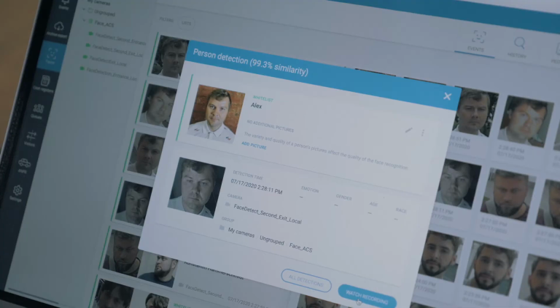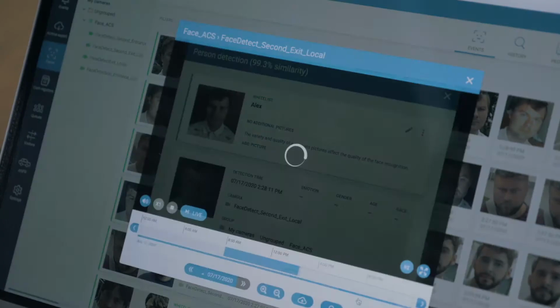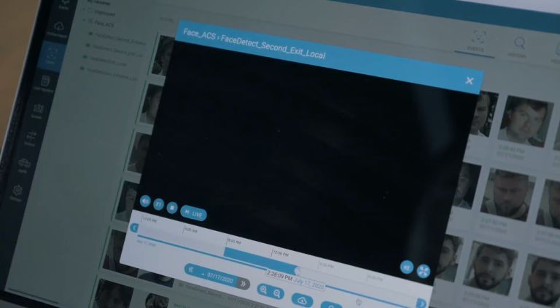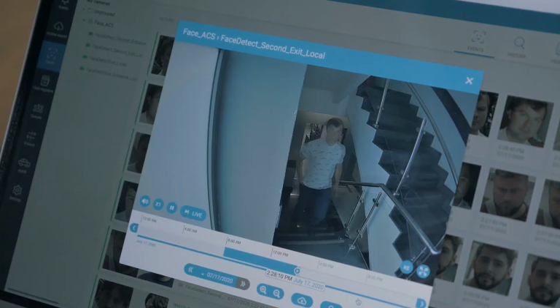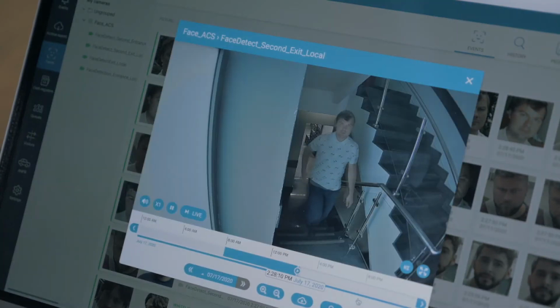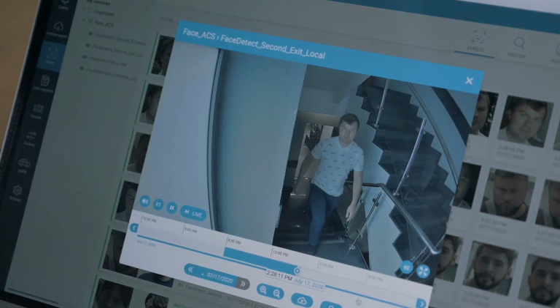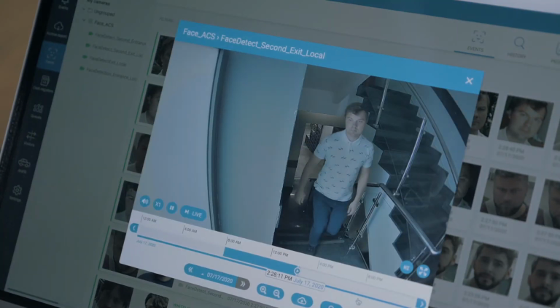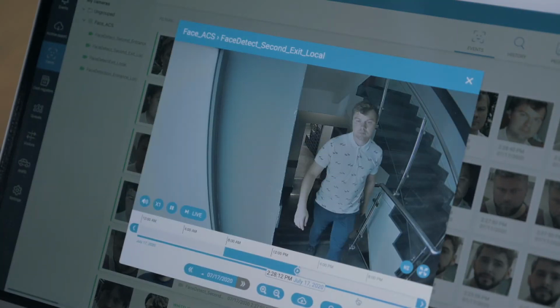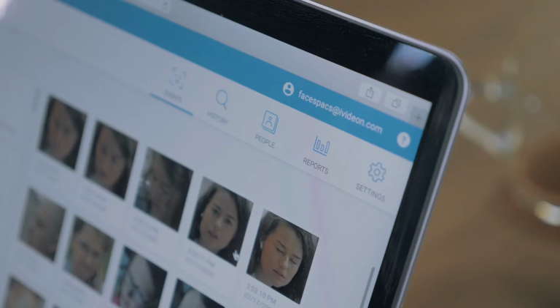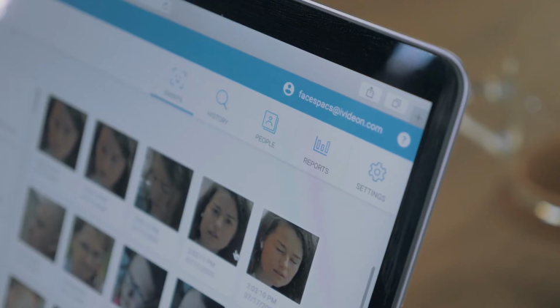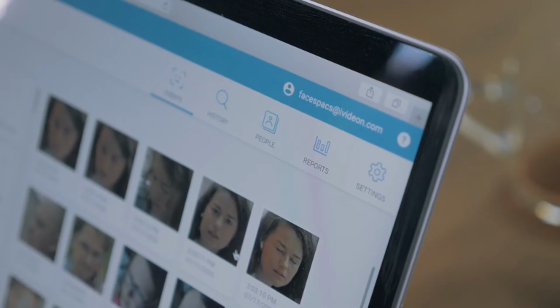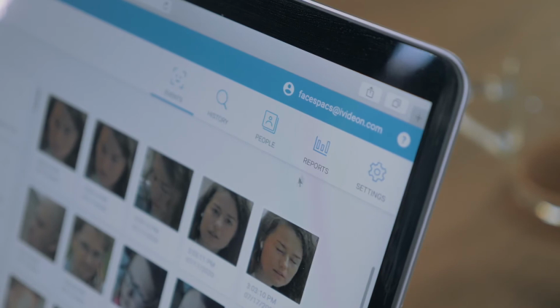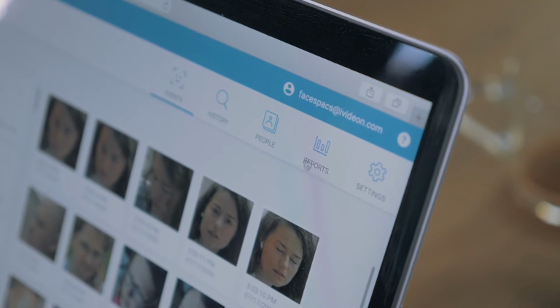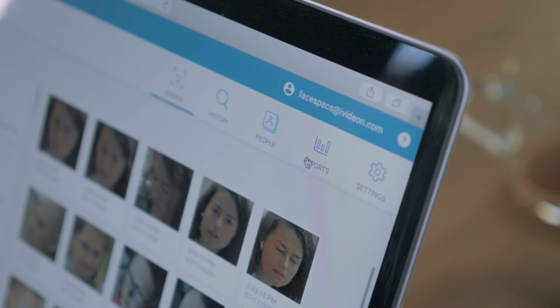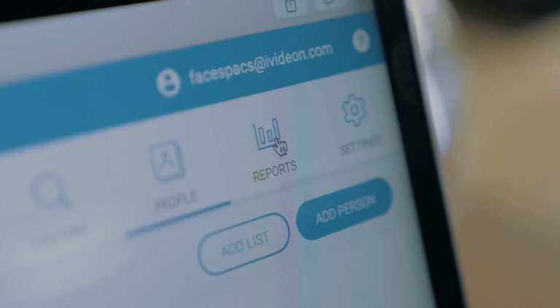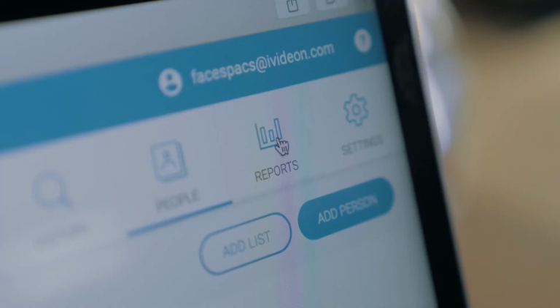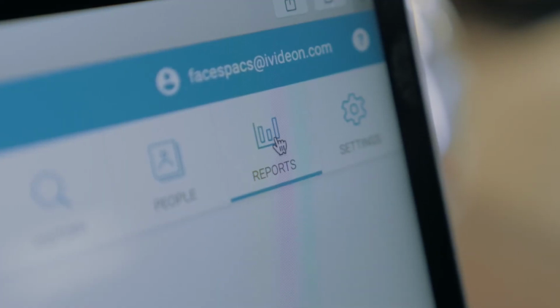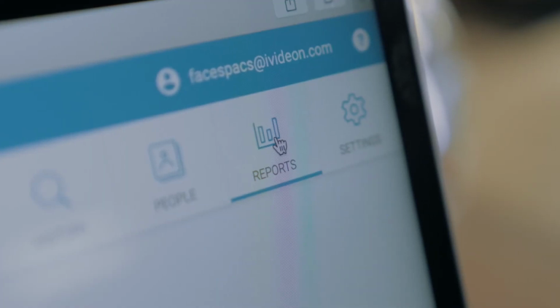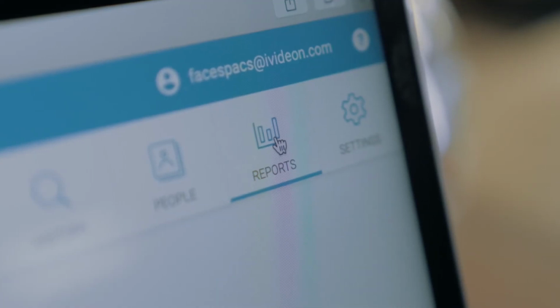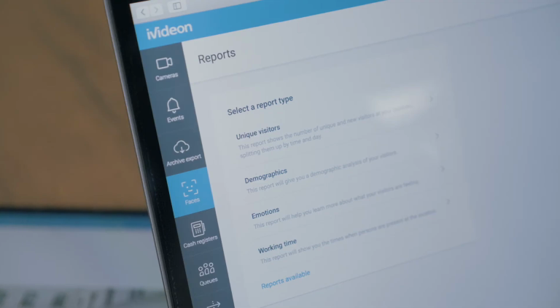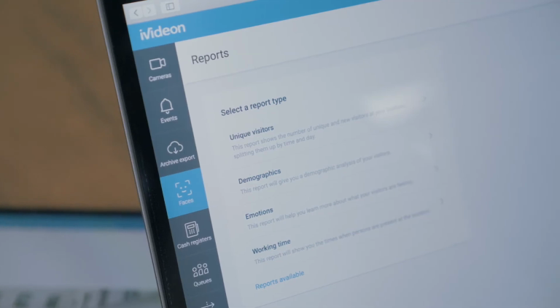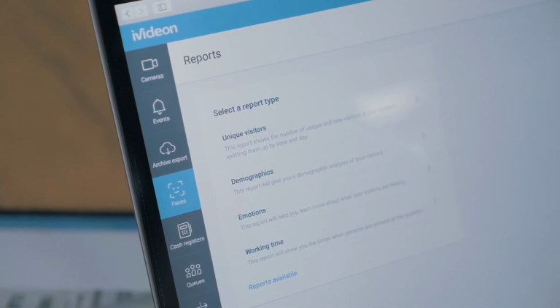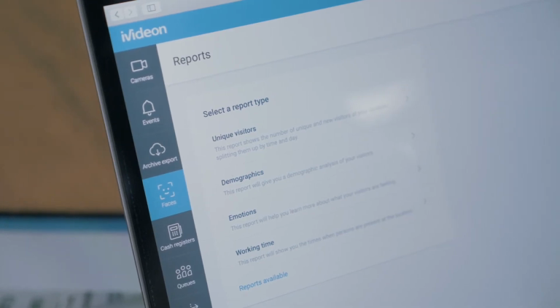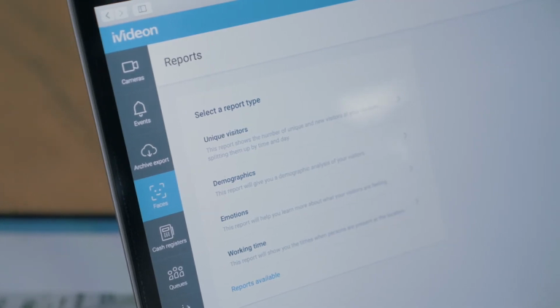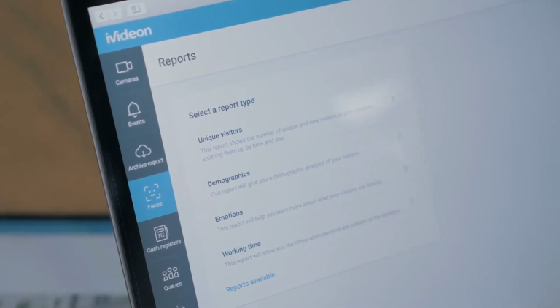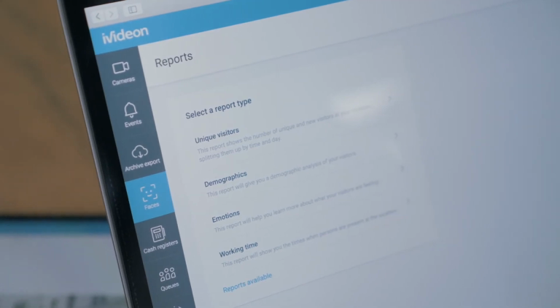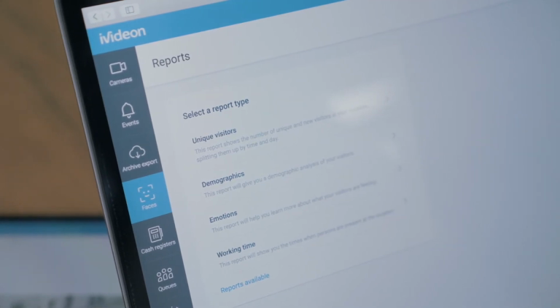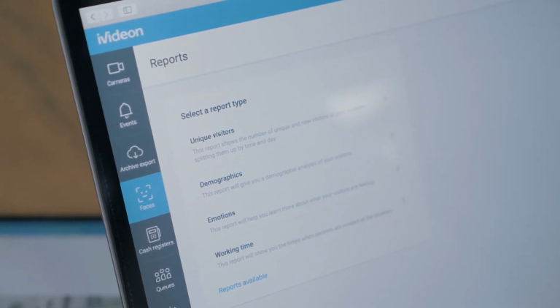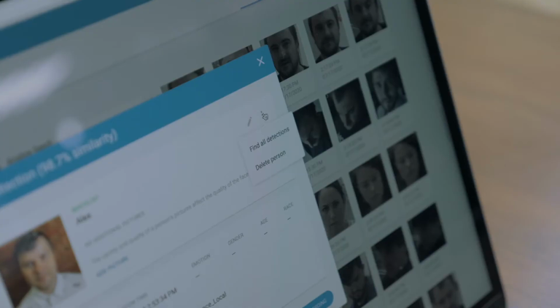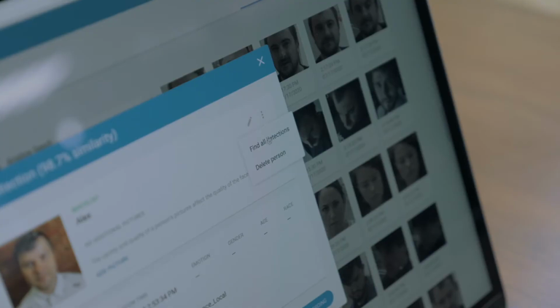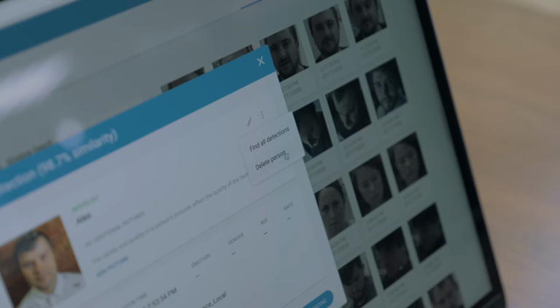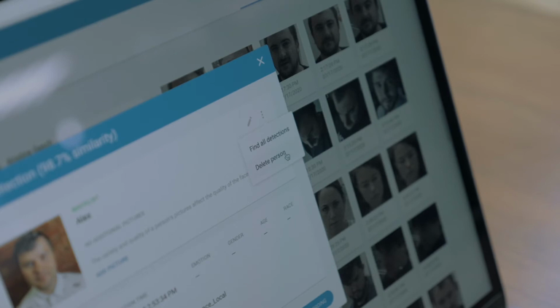Adjust the system for any number of doors, entrances, or offices. You will receive reports on employees arriving, leaving, and the time they spent at work.